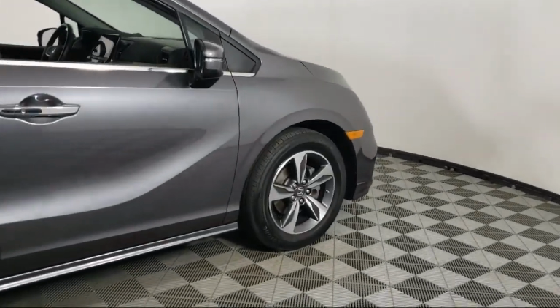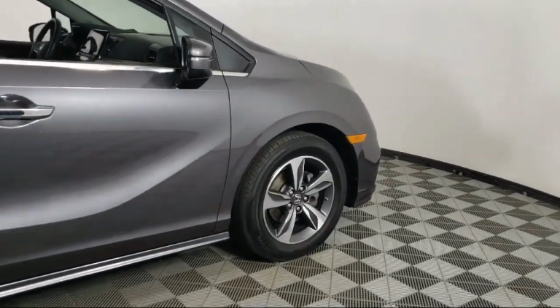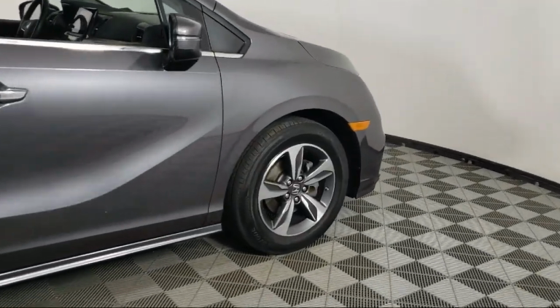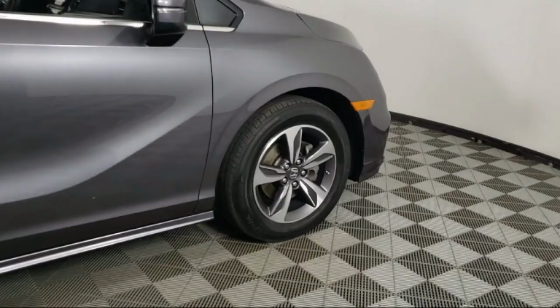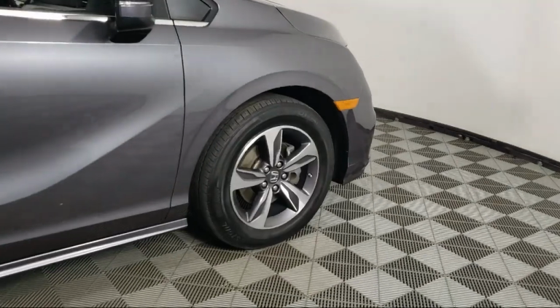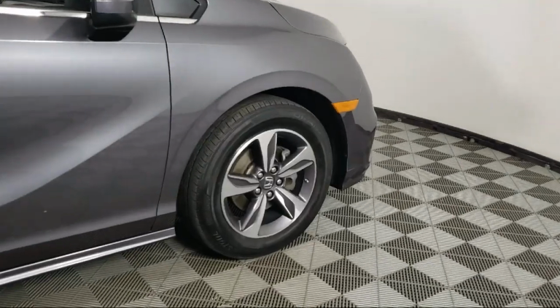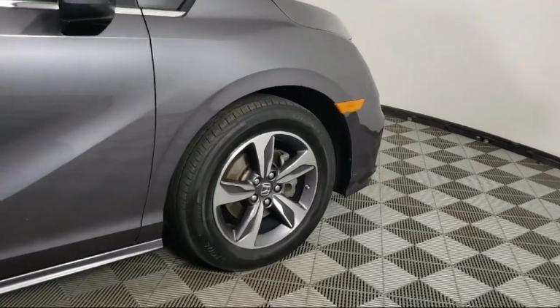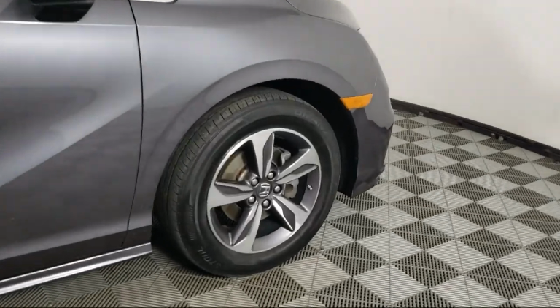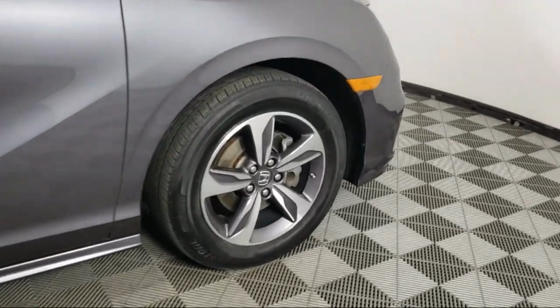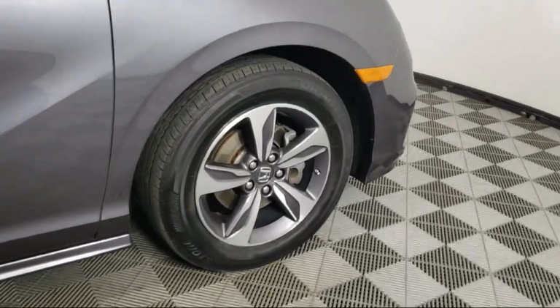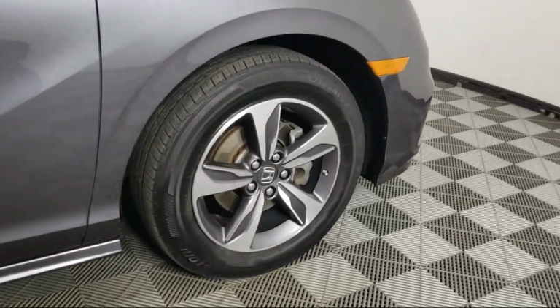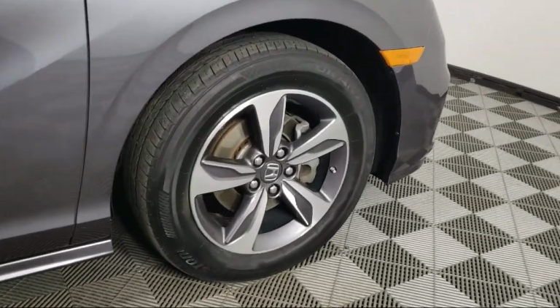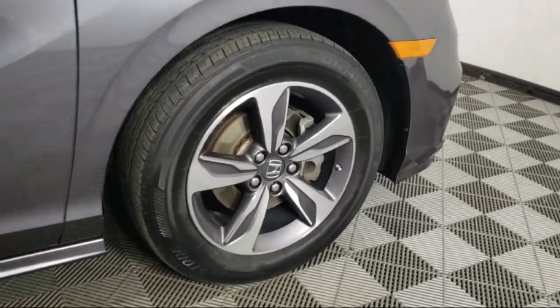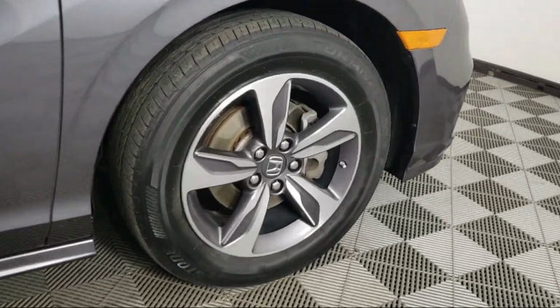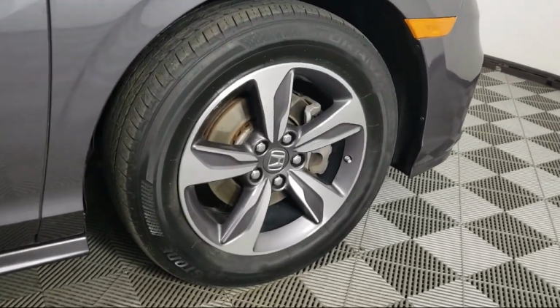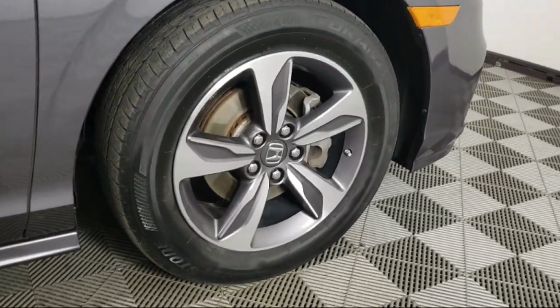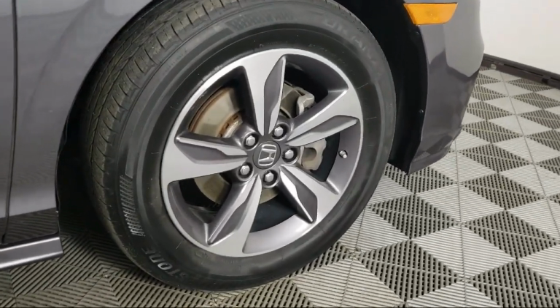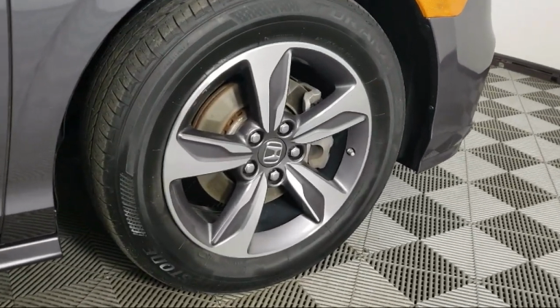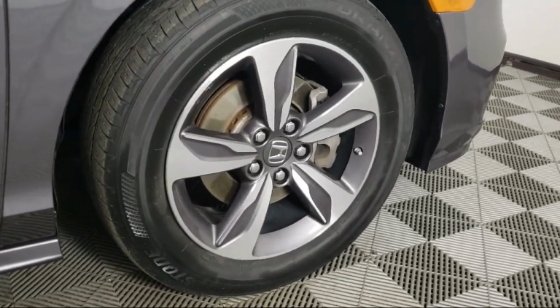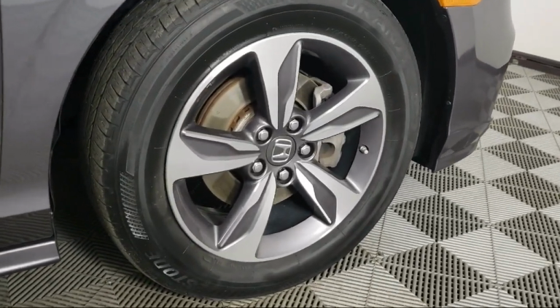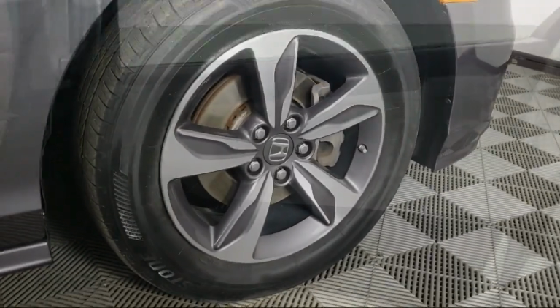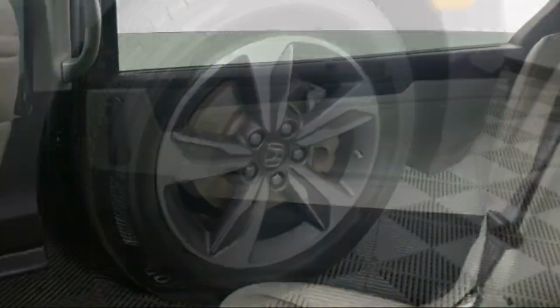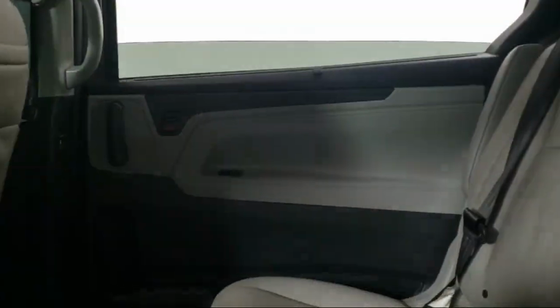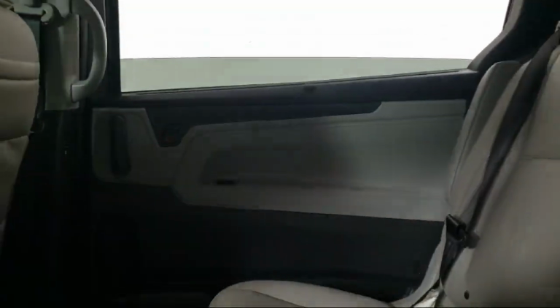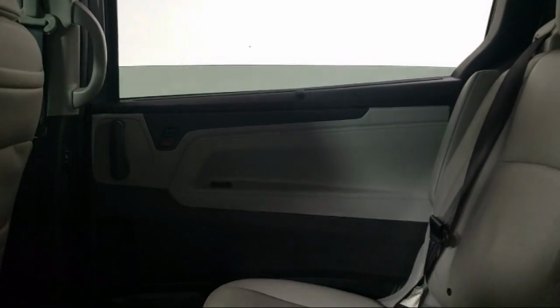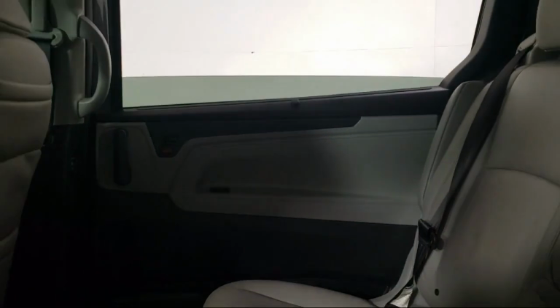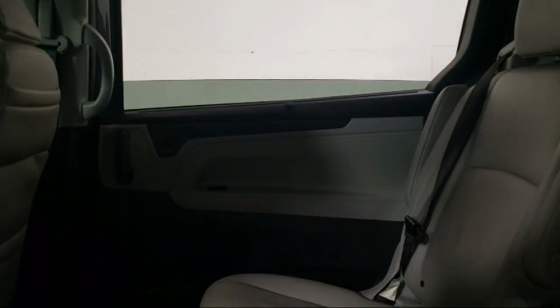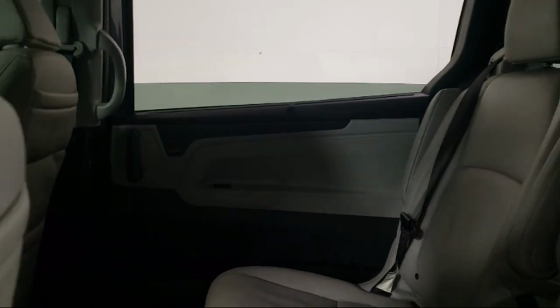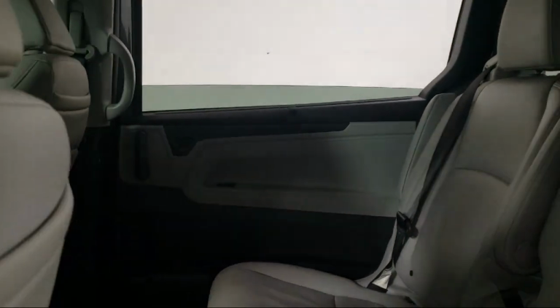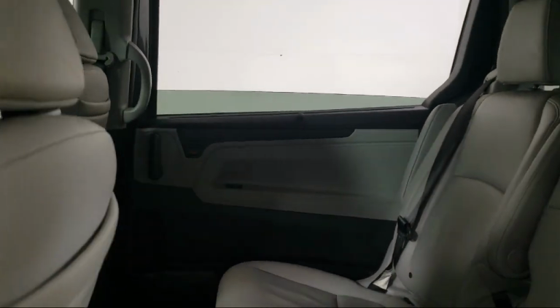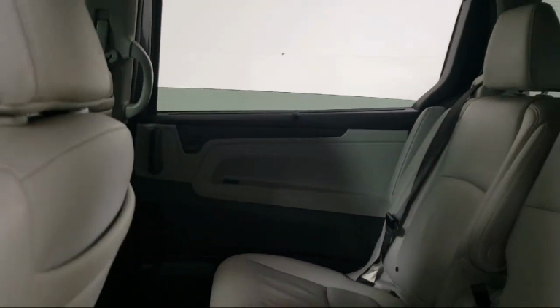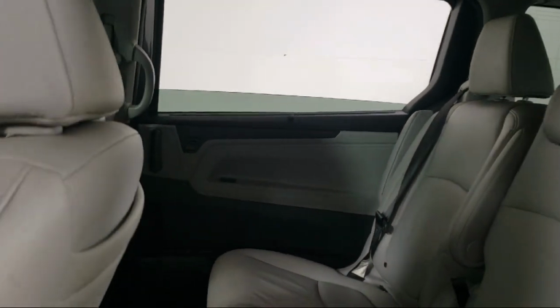Apple CarPlay and Android Auto, Rear View Camera, Alloy Wheels, and has less than 40,000 miles on the odometer.